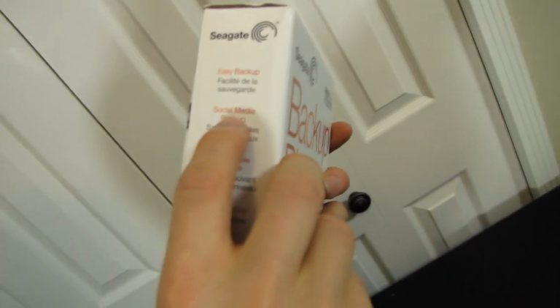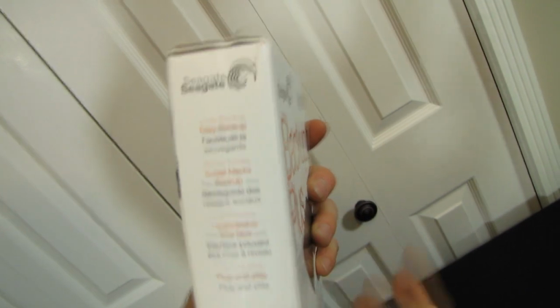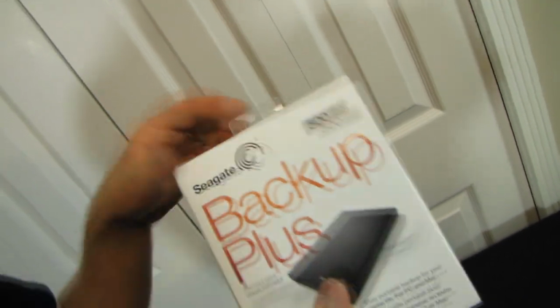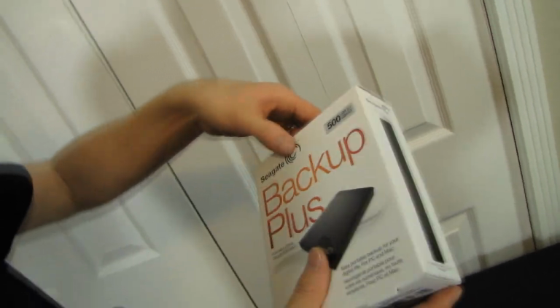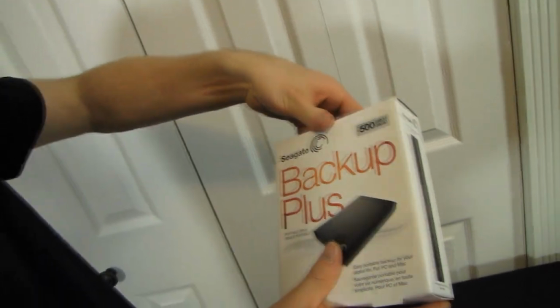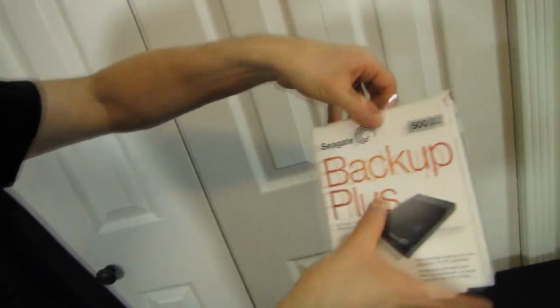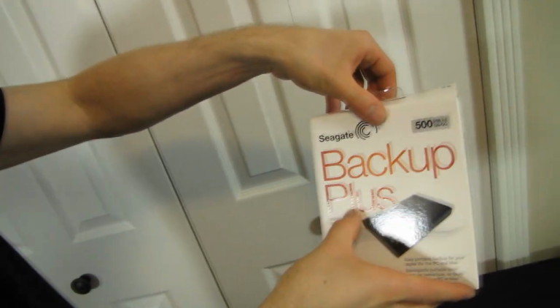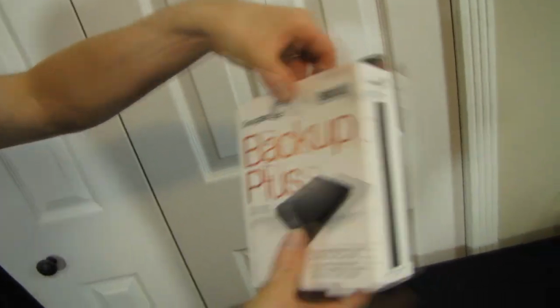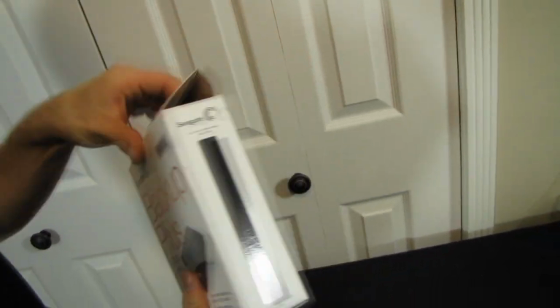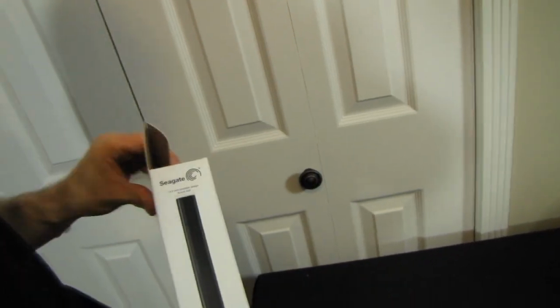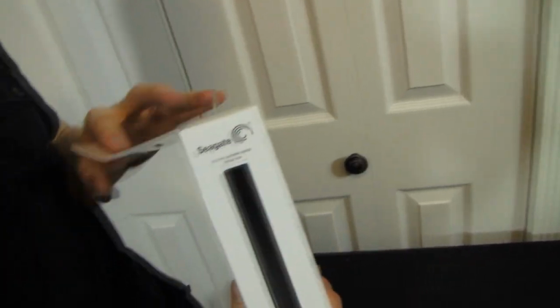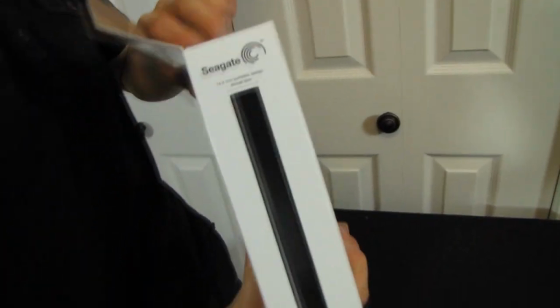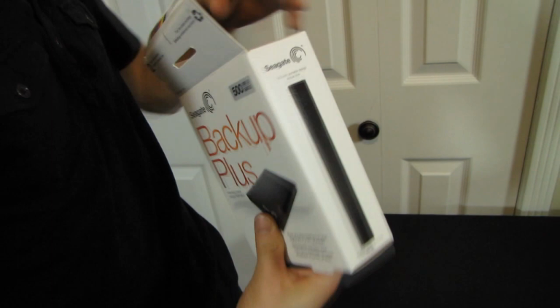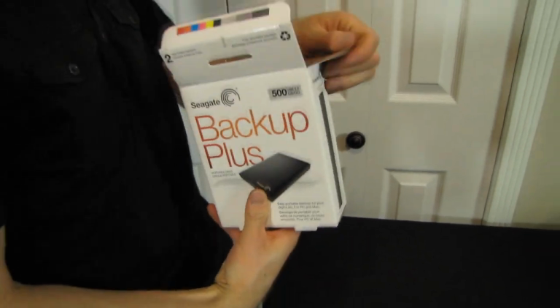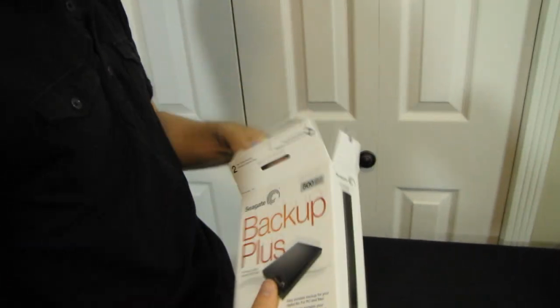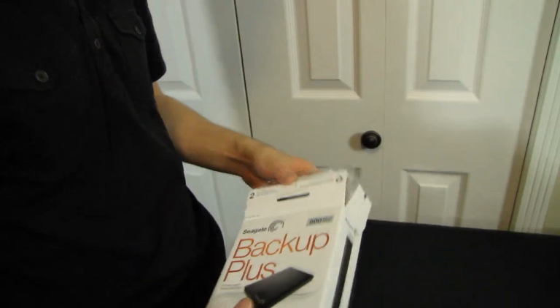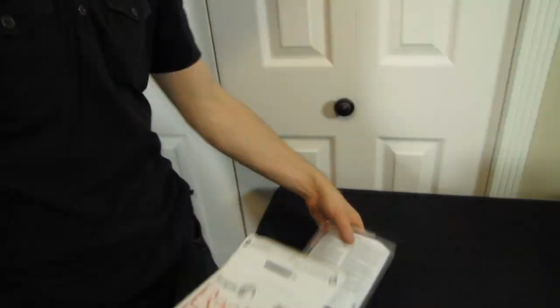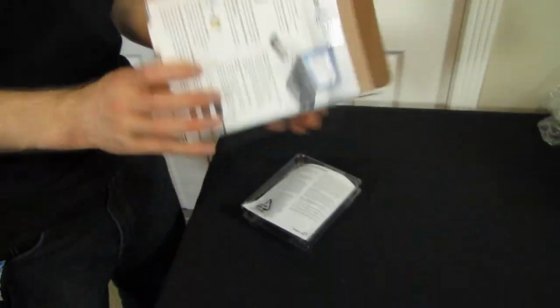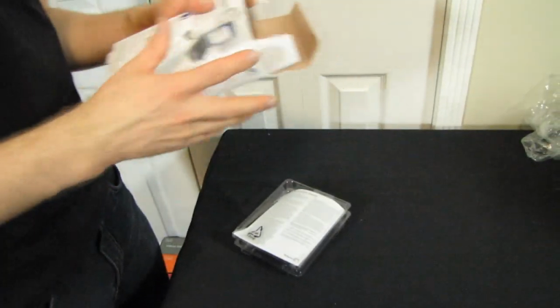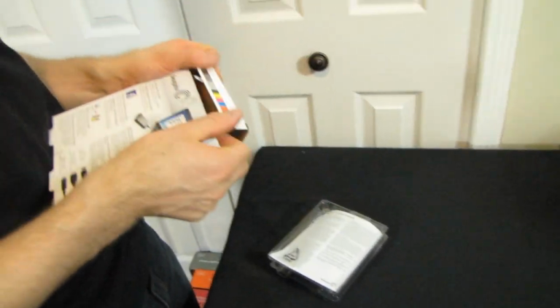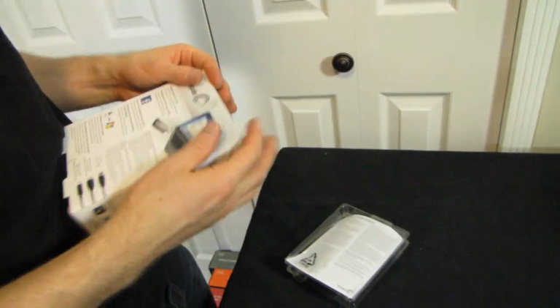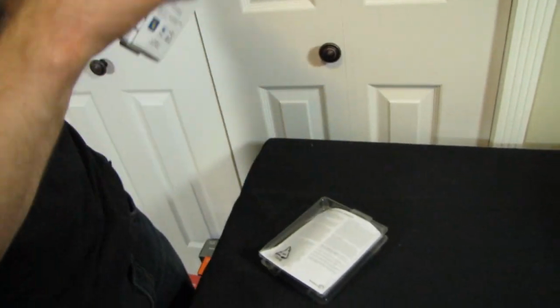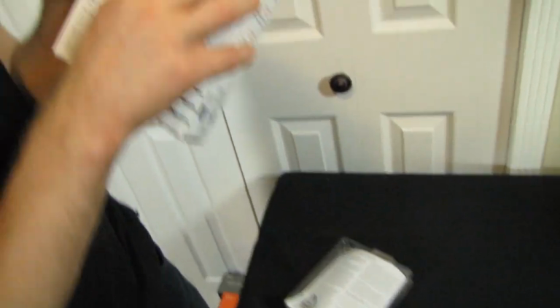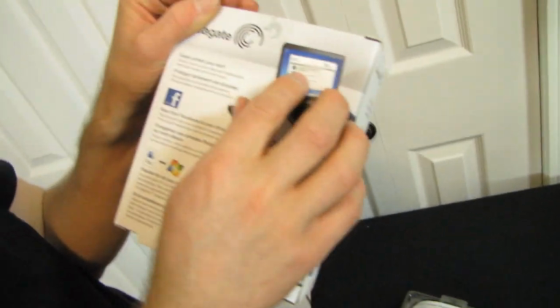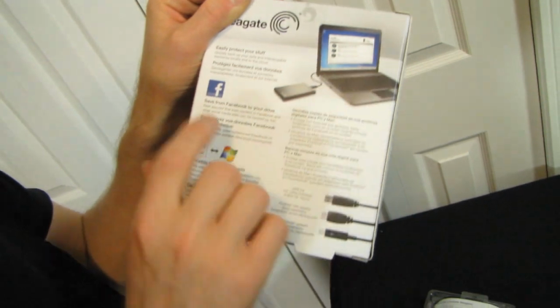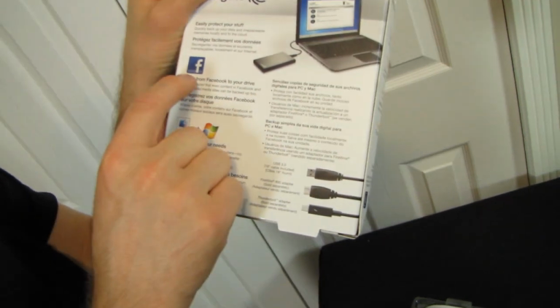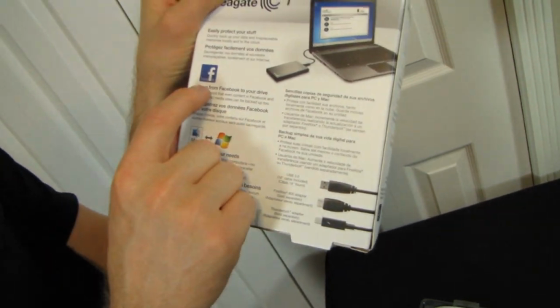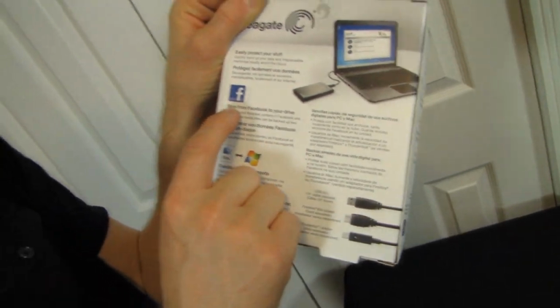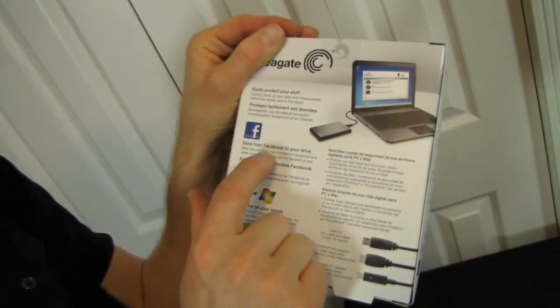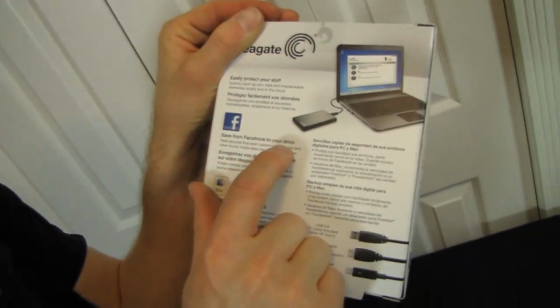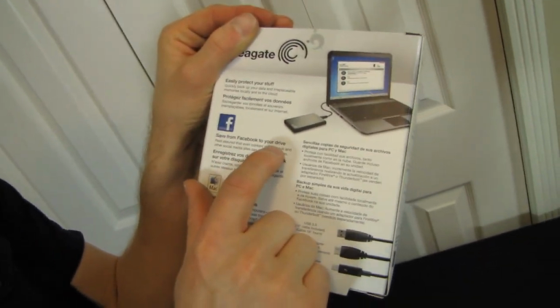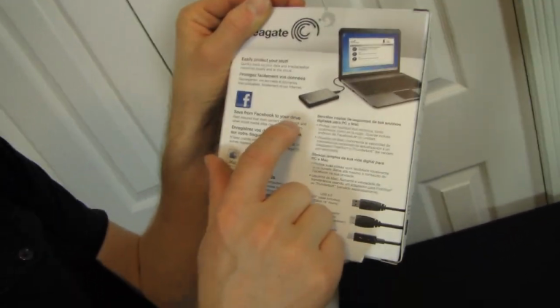Social media backup. What makes this a Backup Plus? The fact that the current Seagate software is capable not only of backing up things that are on your computer, but also saving photos from Facebook to your drive.